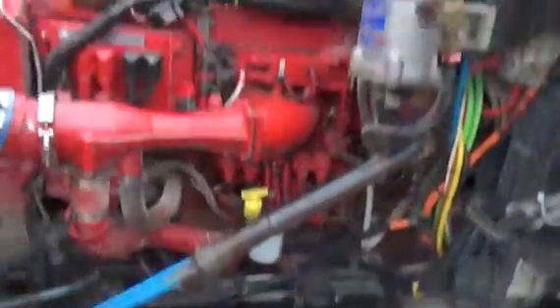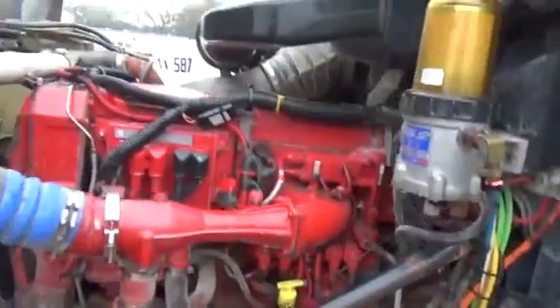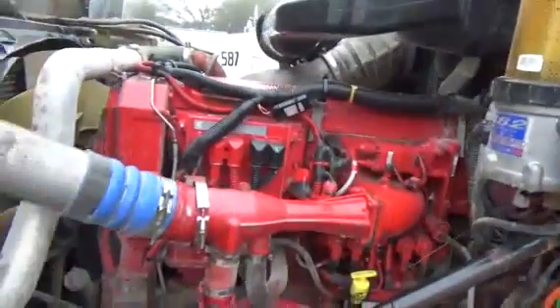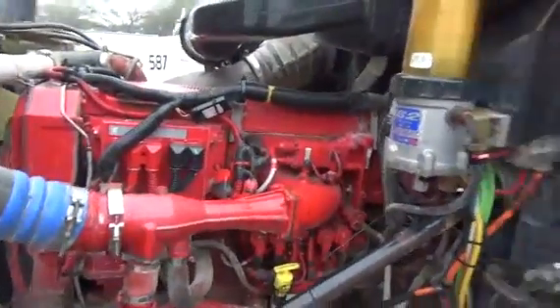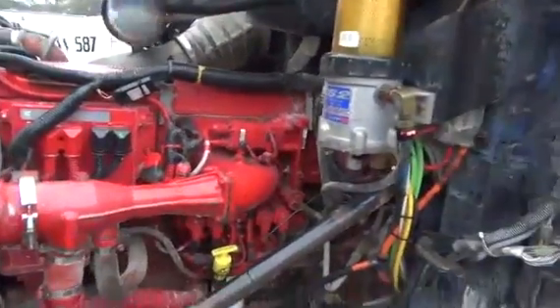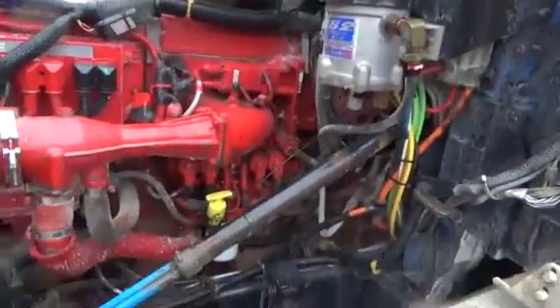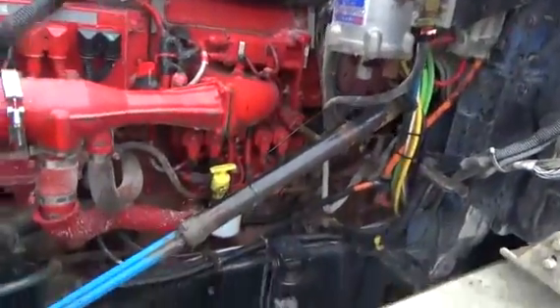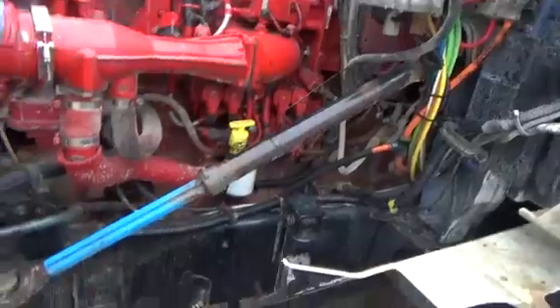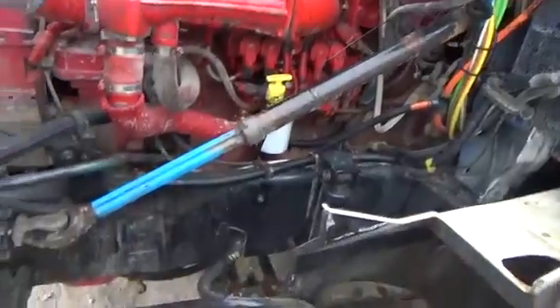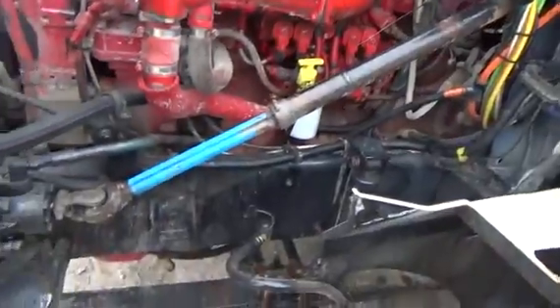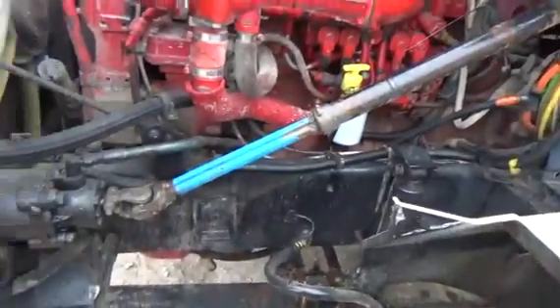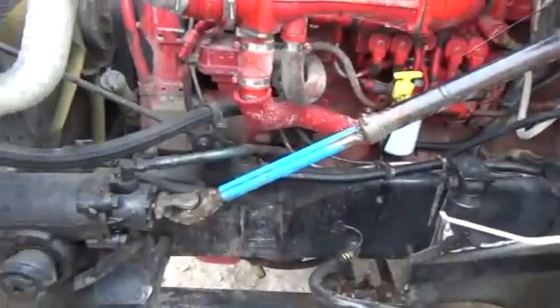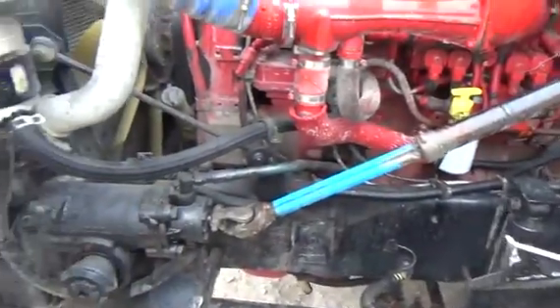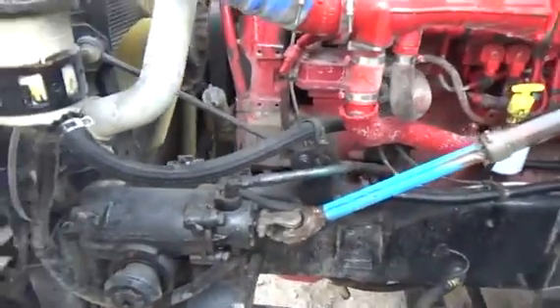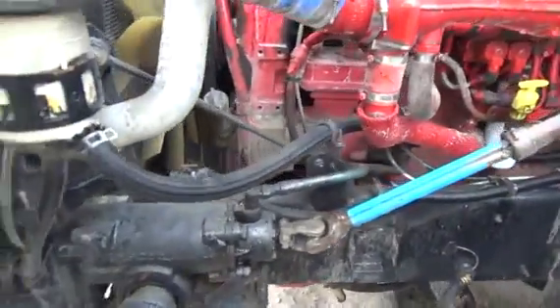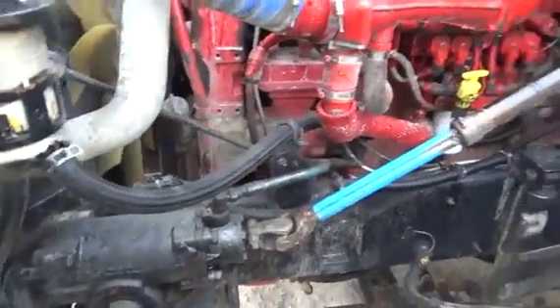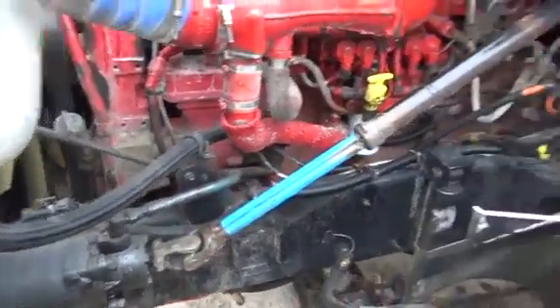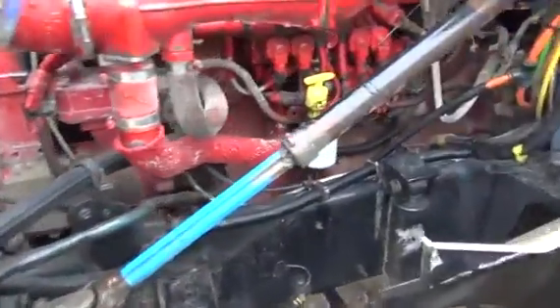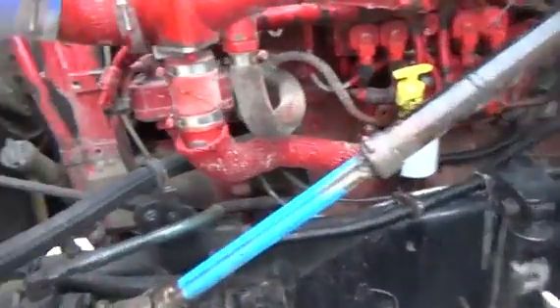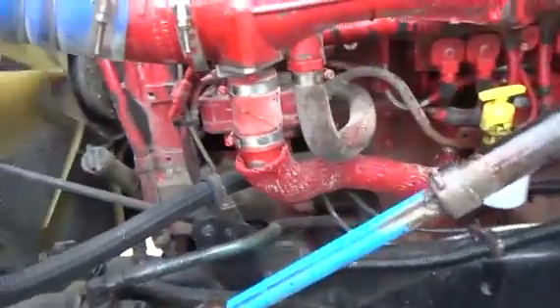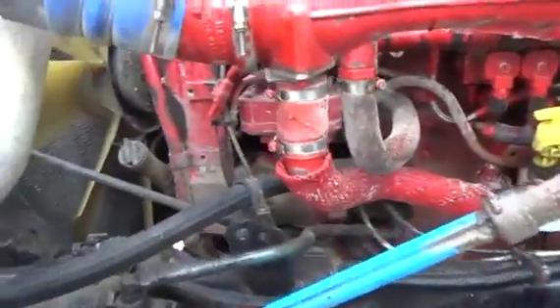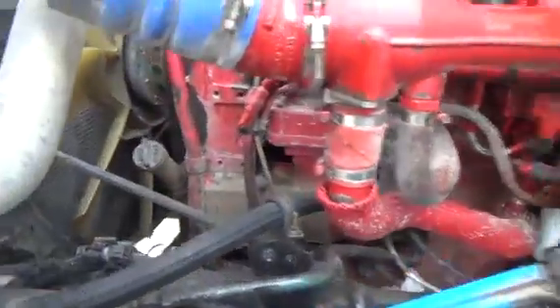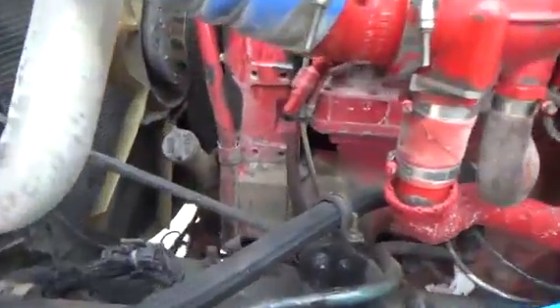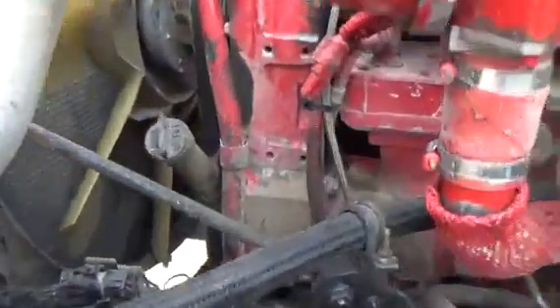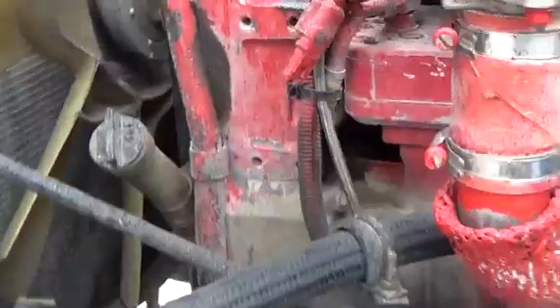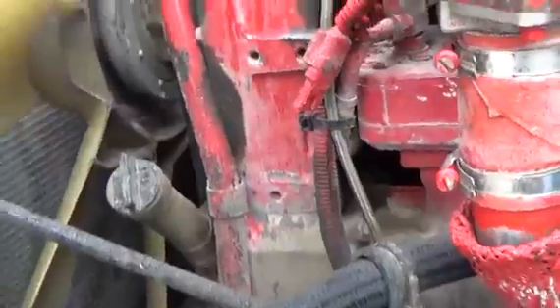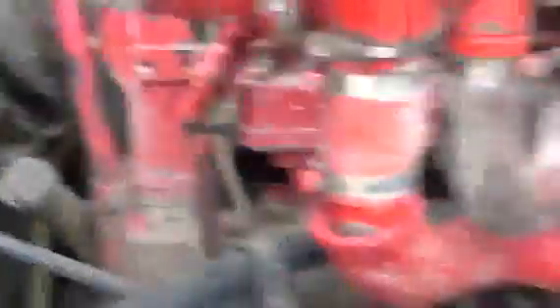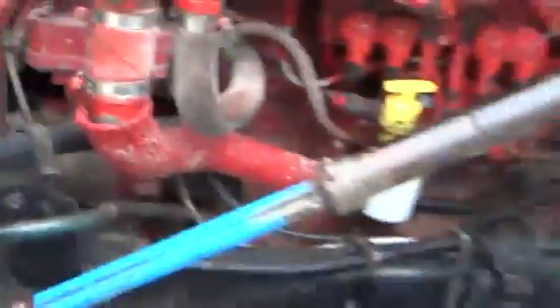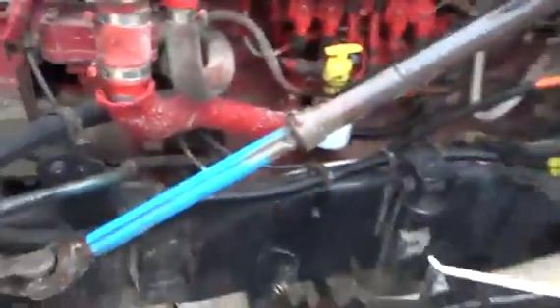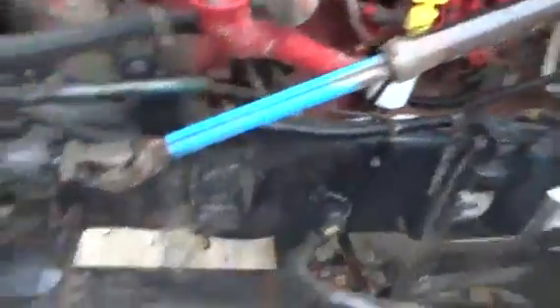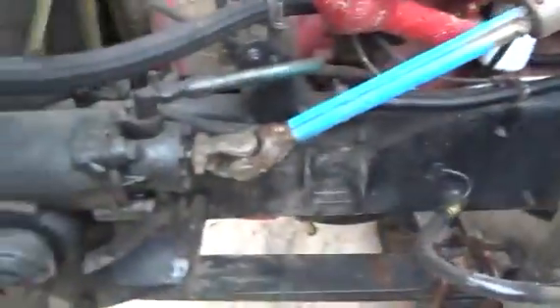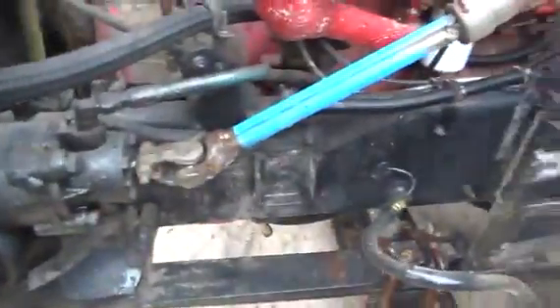This engine looks clean. There are a couple of wet spots, oil dripping.